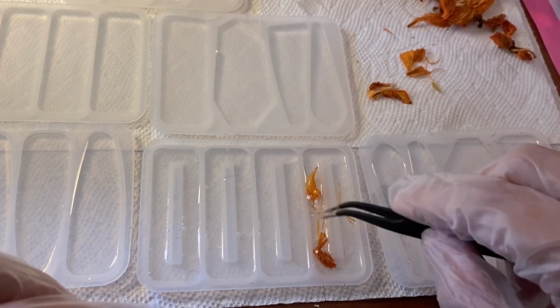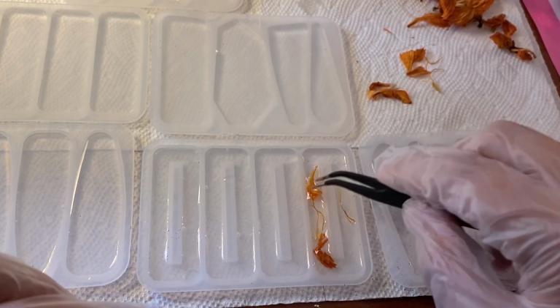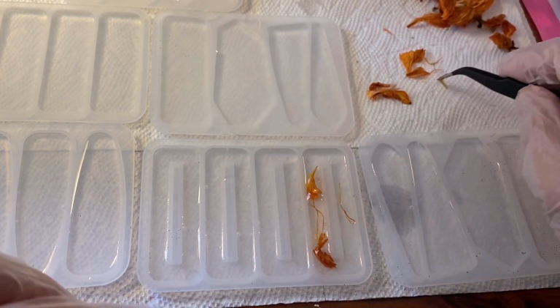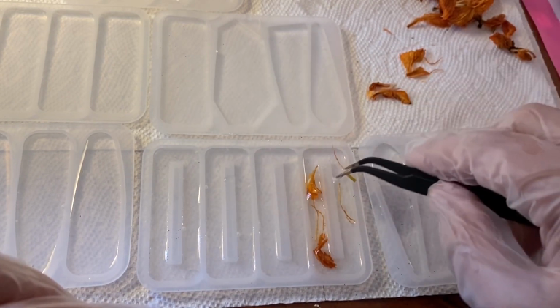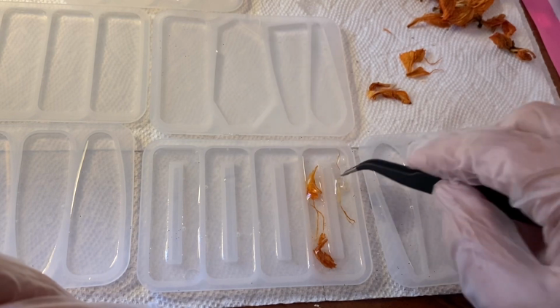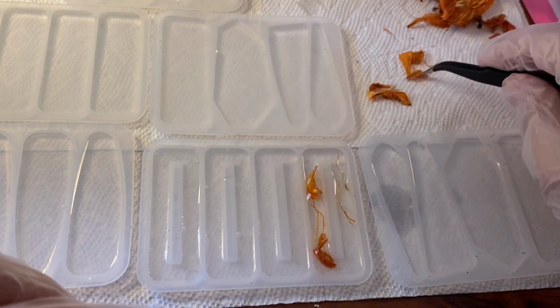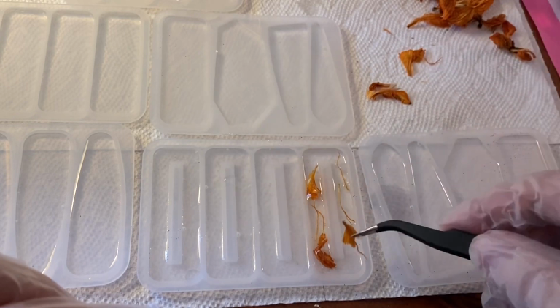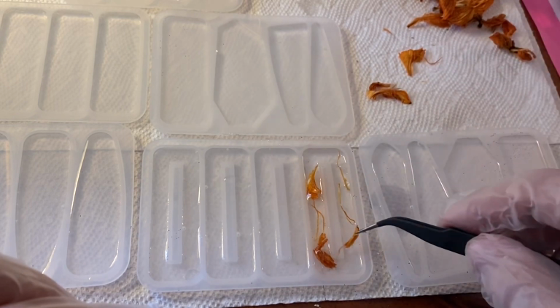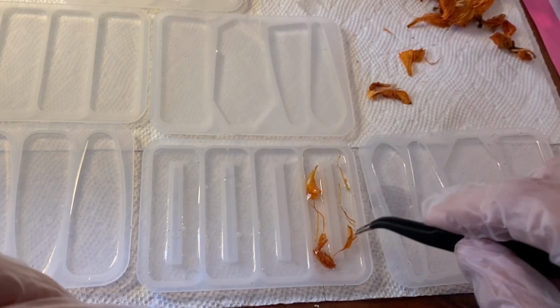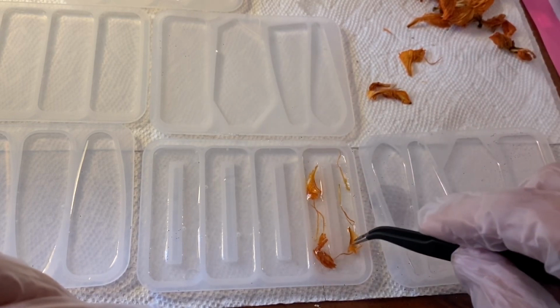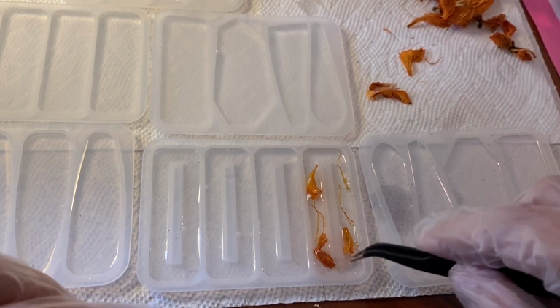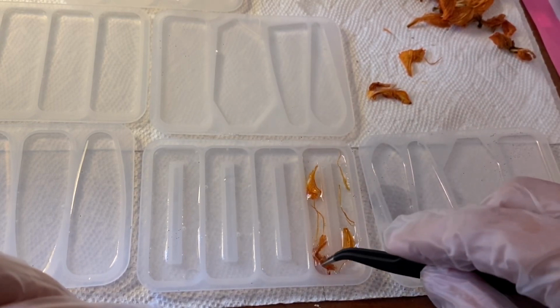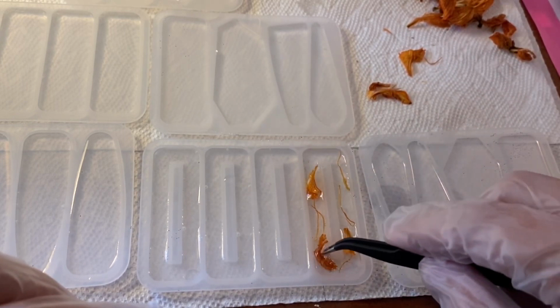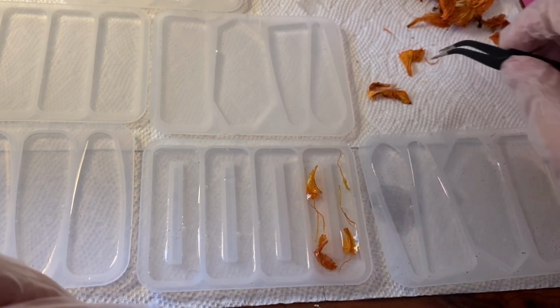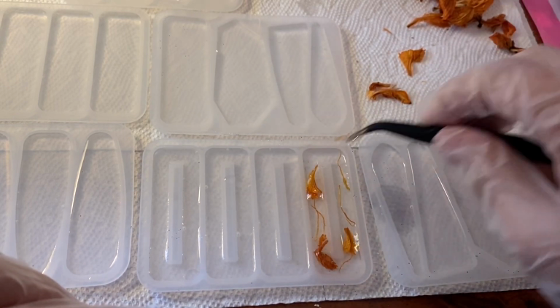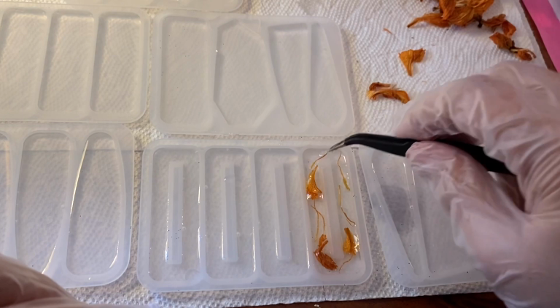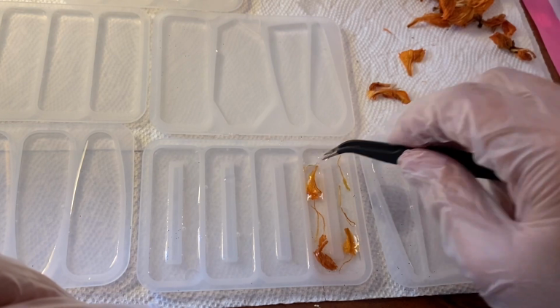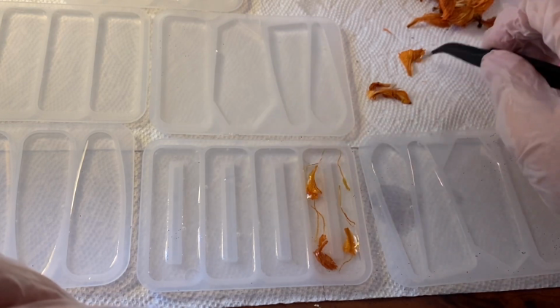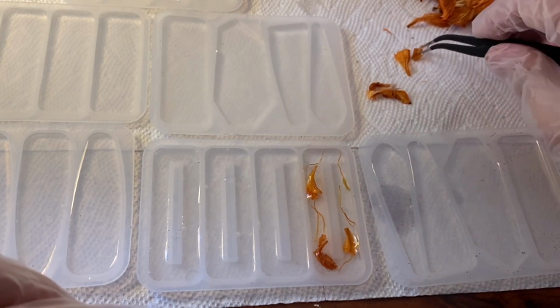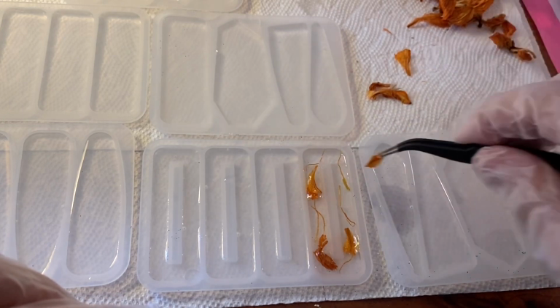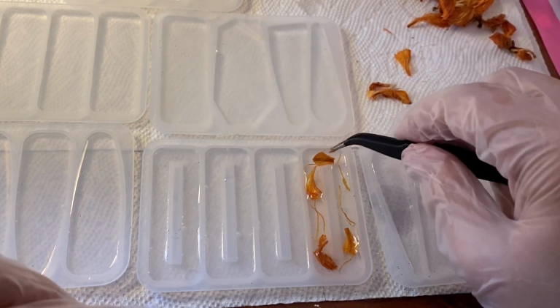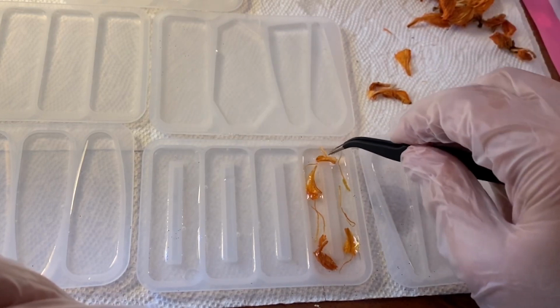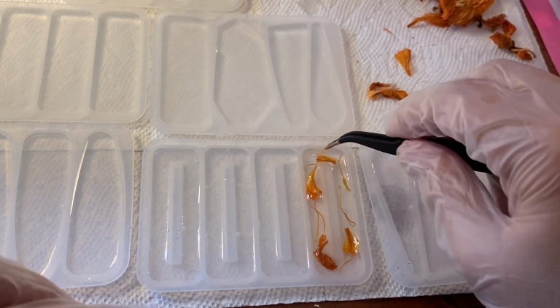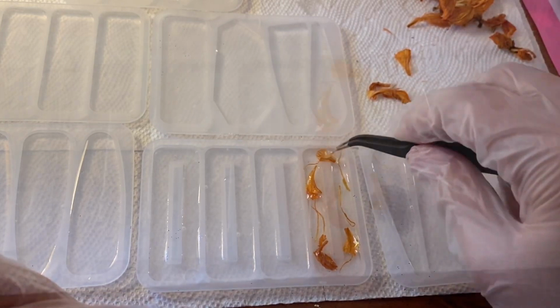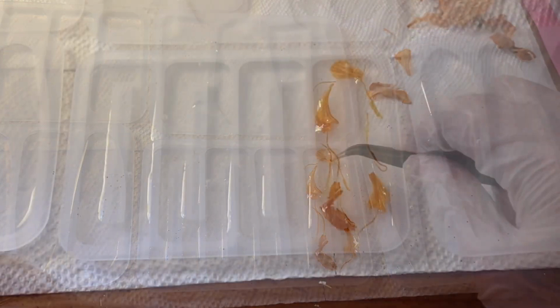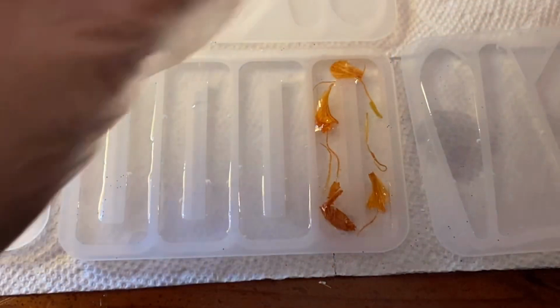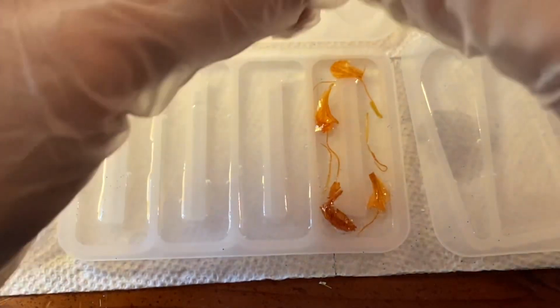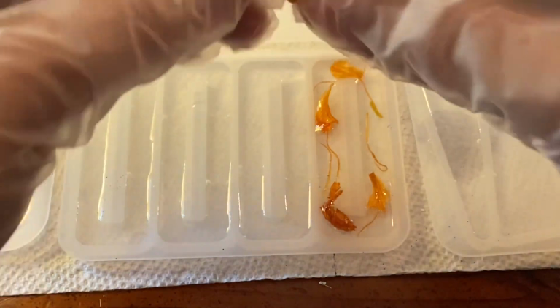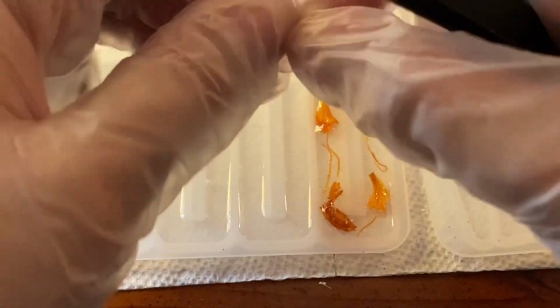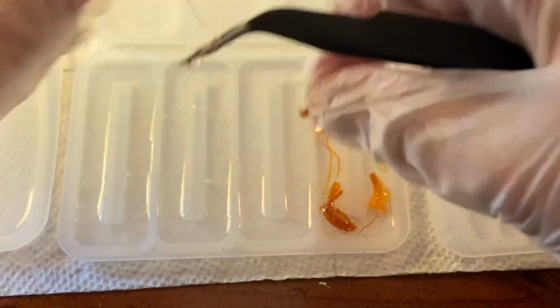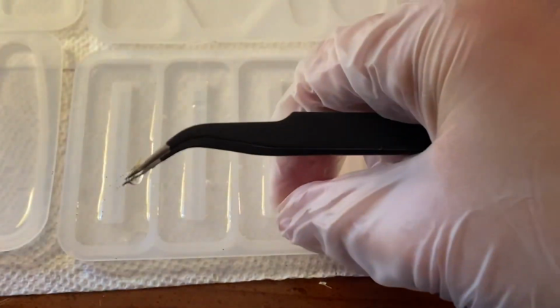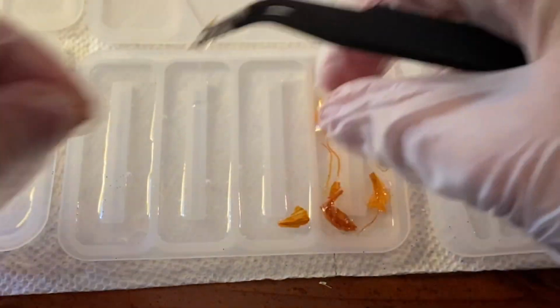Just put them in the resin however you want, because I think that is the fun part — you get to make your design. Any fall colors would work. I just went with the orange theme for this because I thought it was cute.